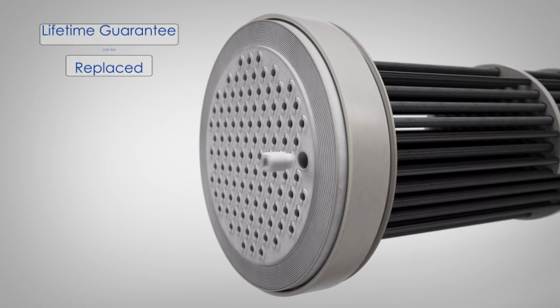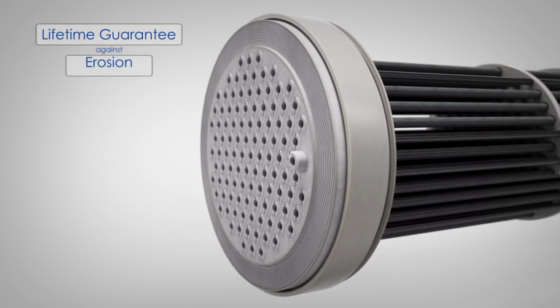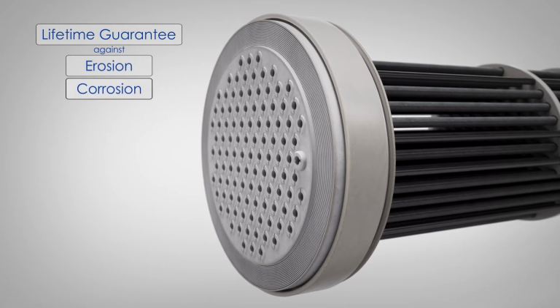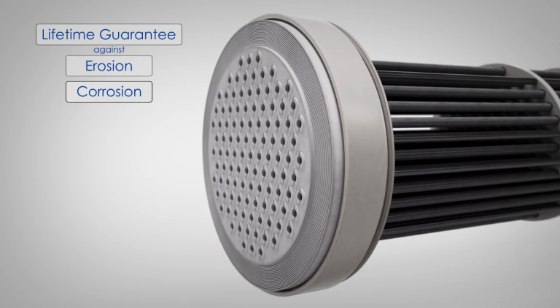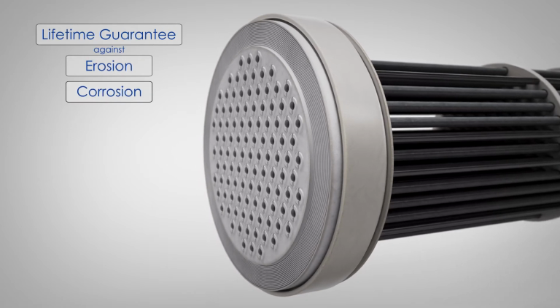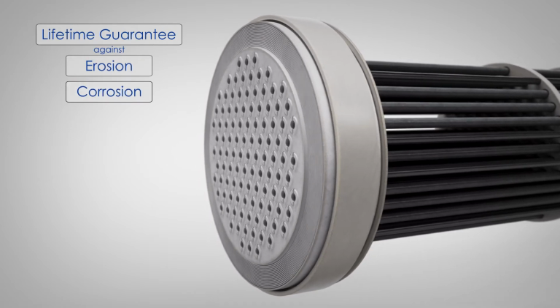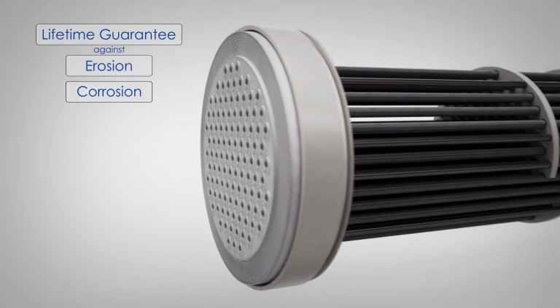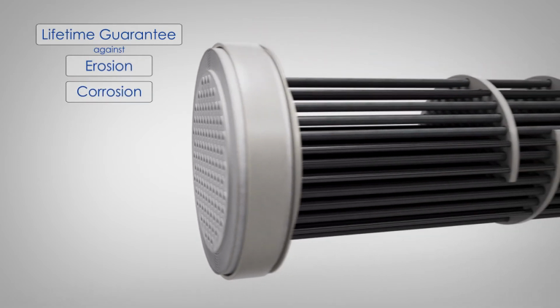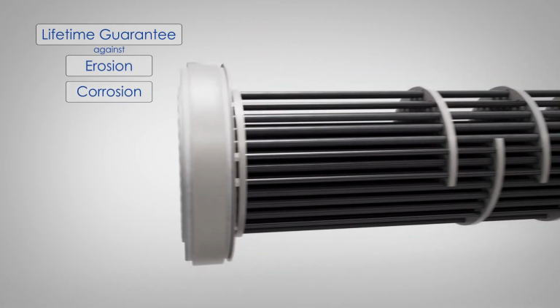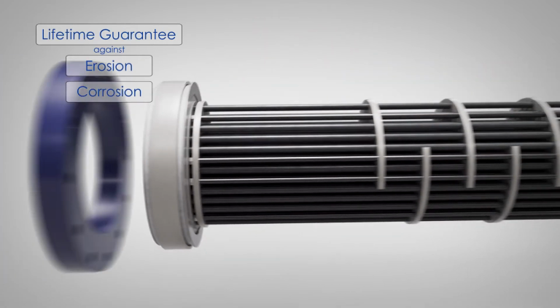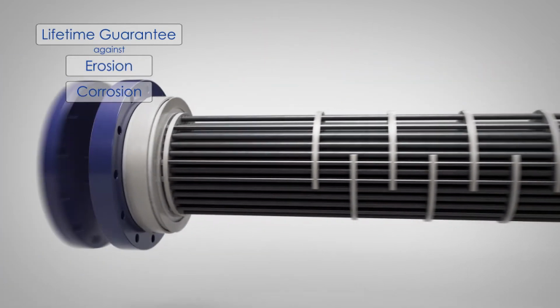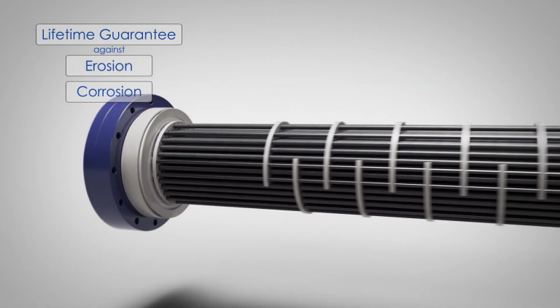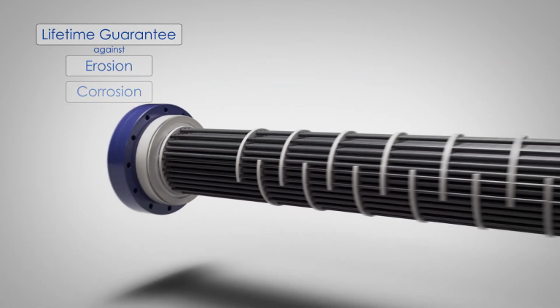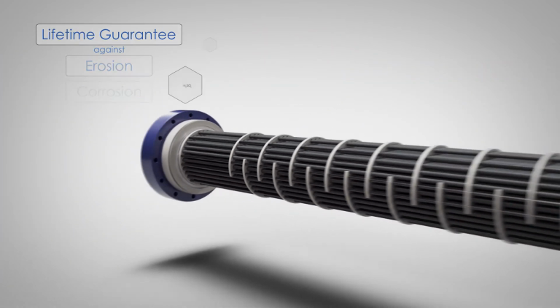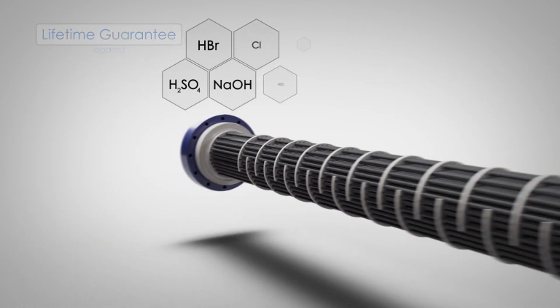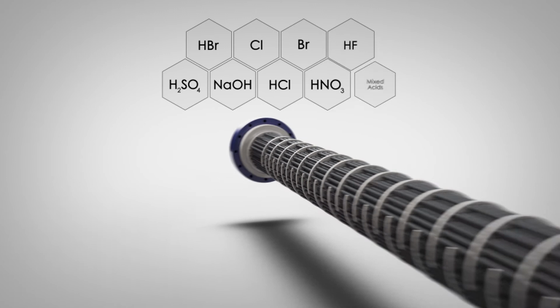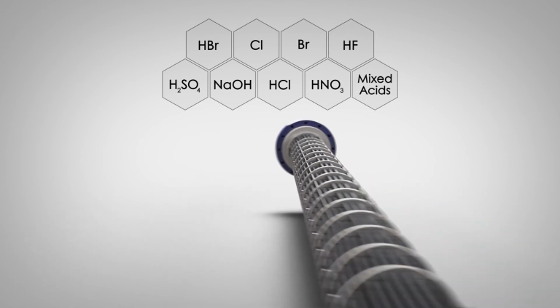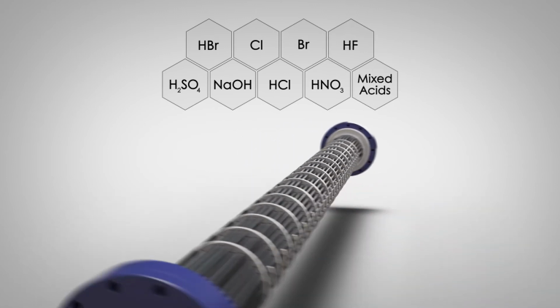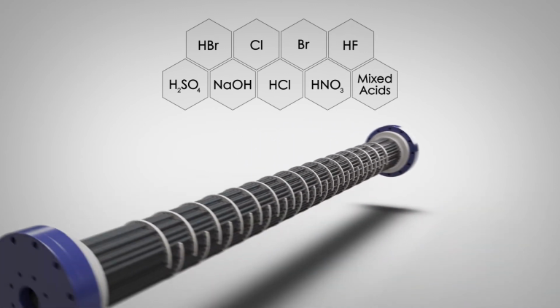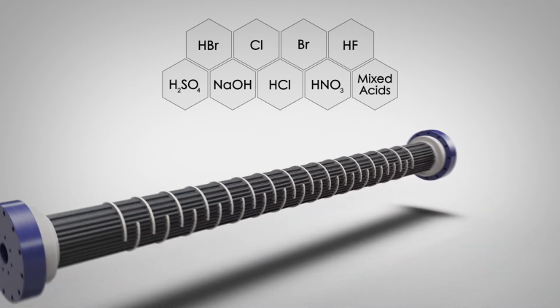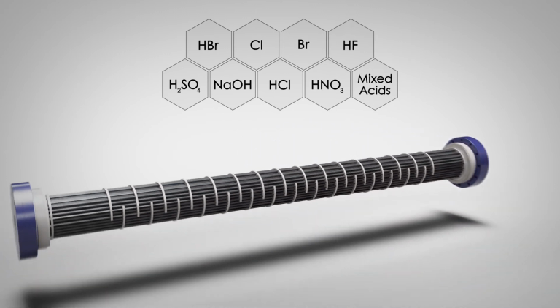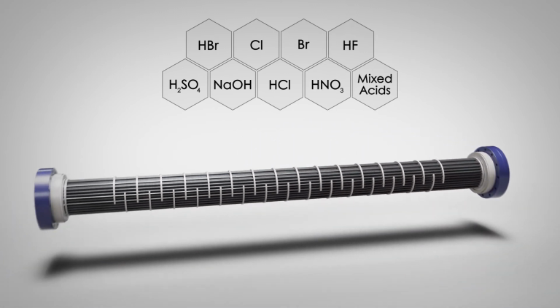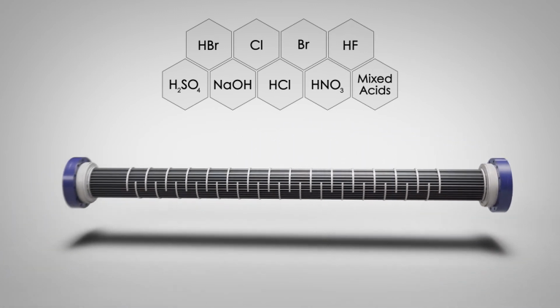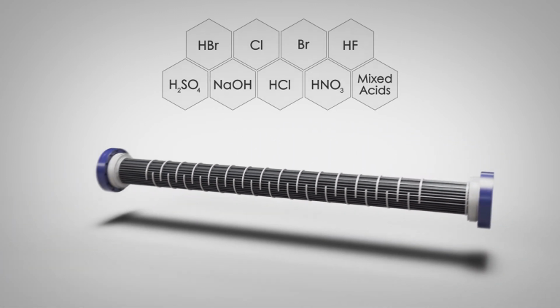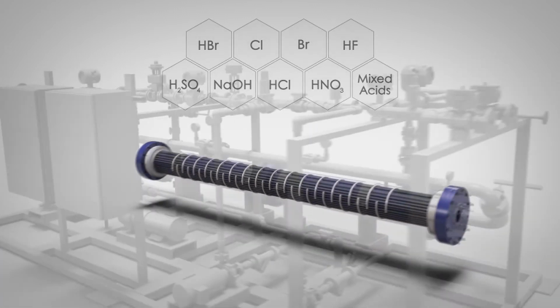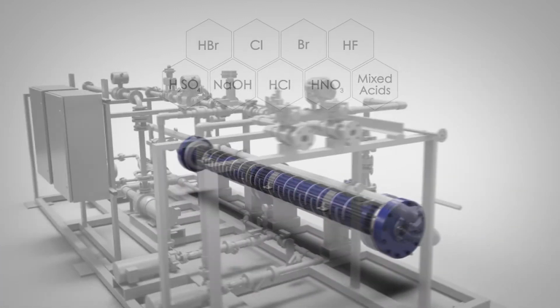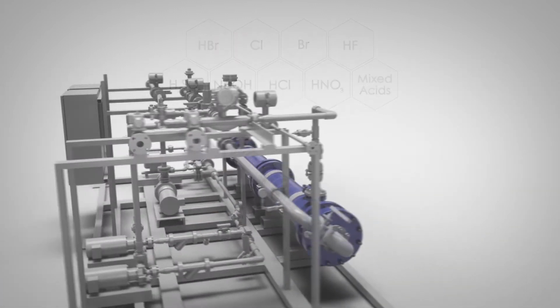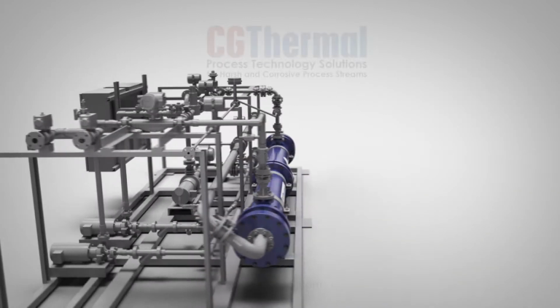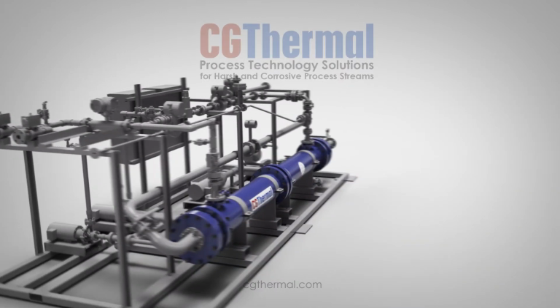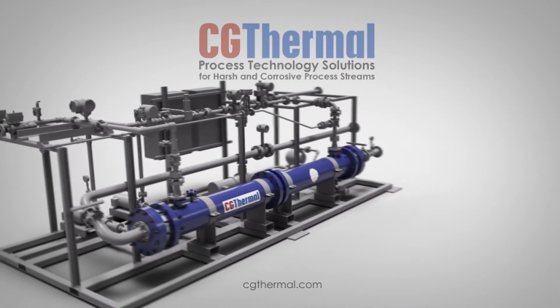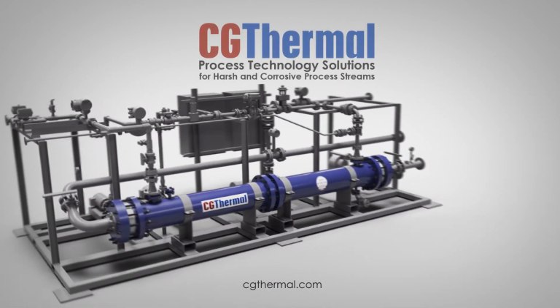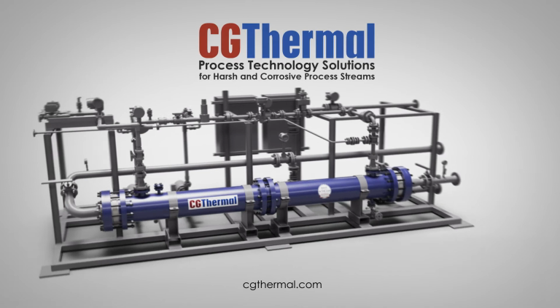With a lifetime guarantee against erosion and corrosion, the UMAX is the unmatched solution to corrosive process applications. Contact CG Thermal and create solutions today.